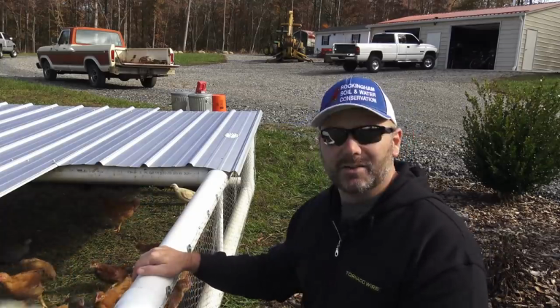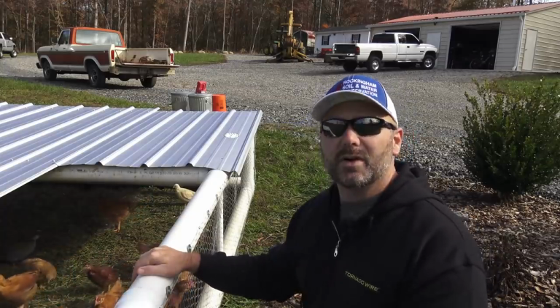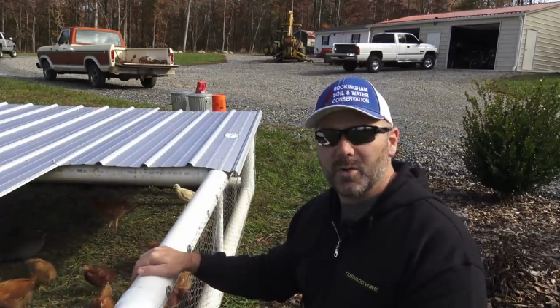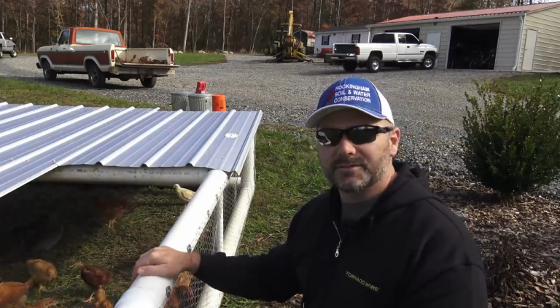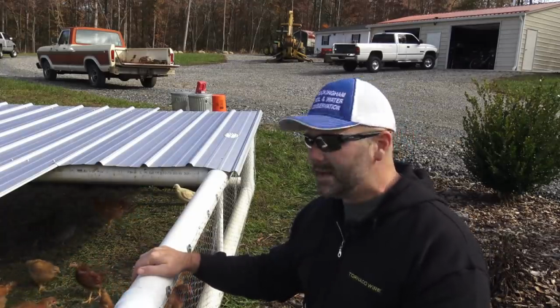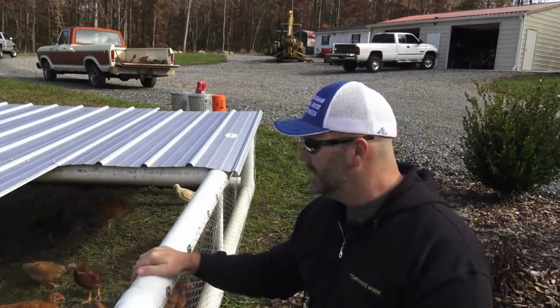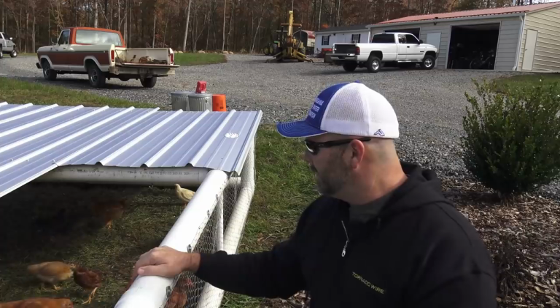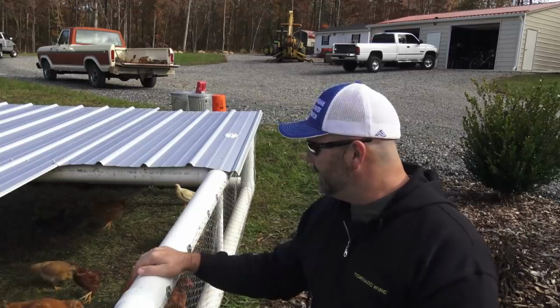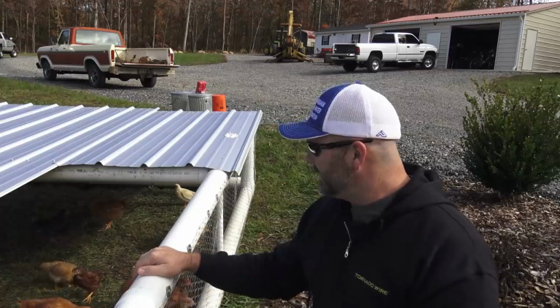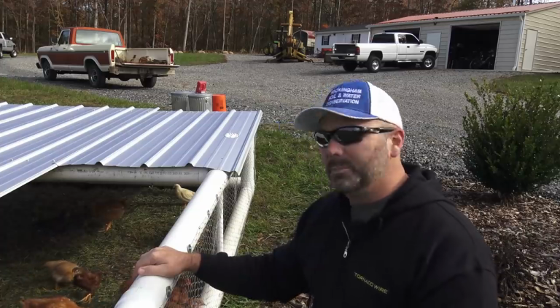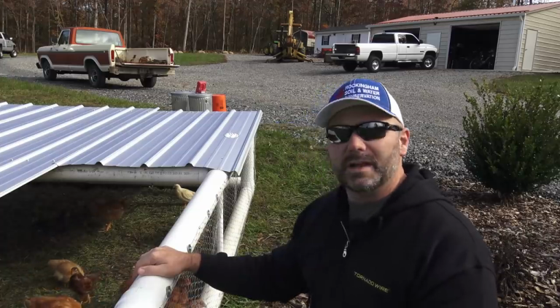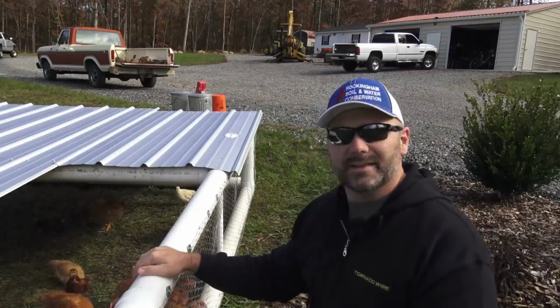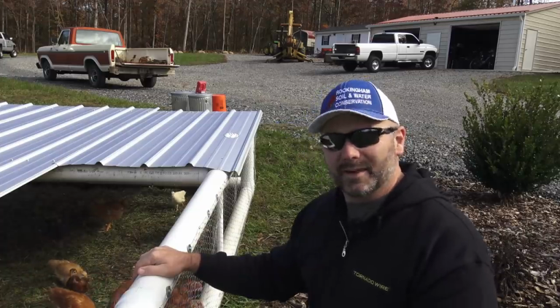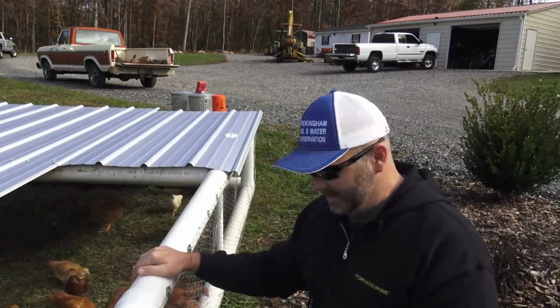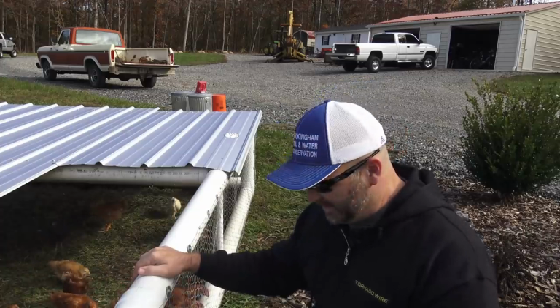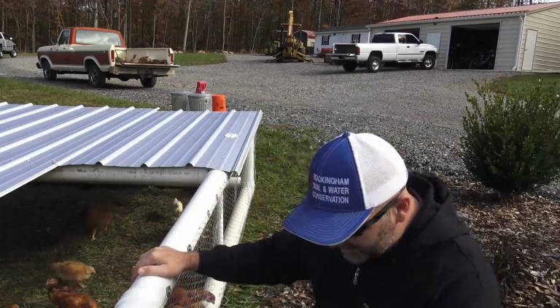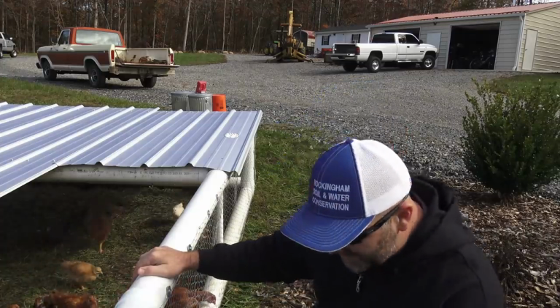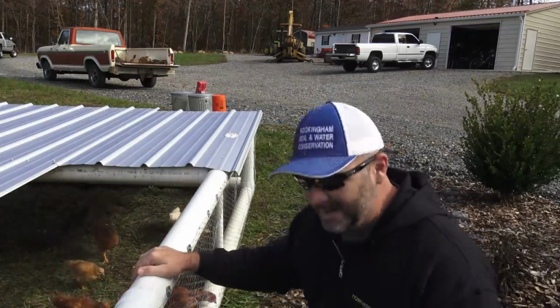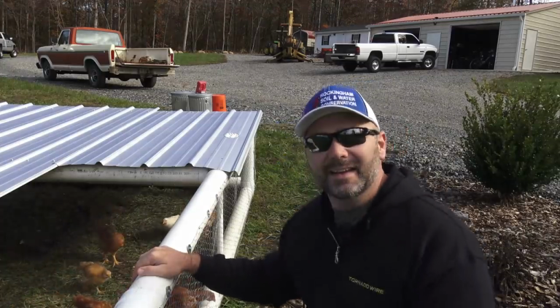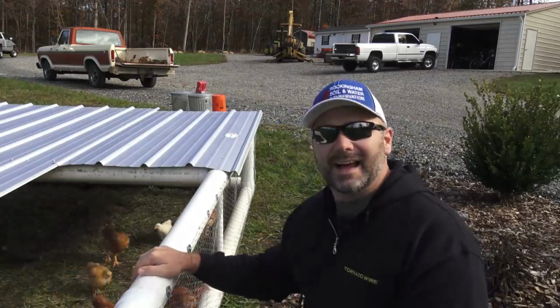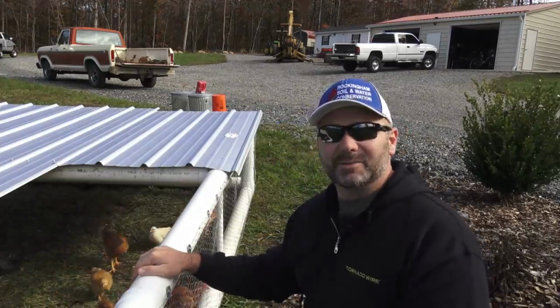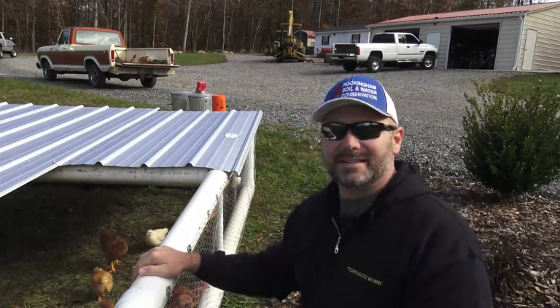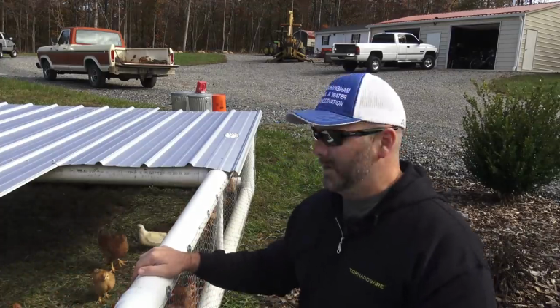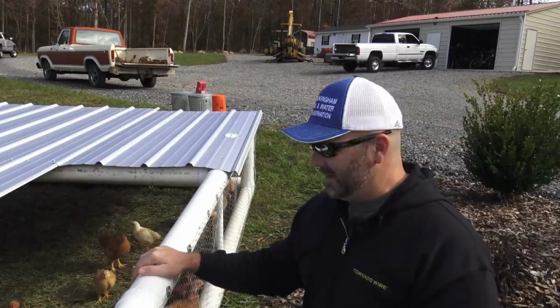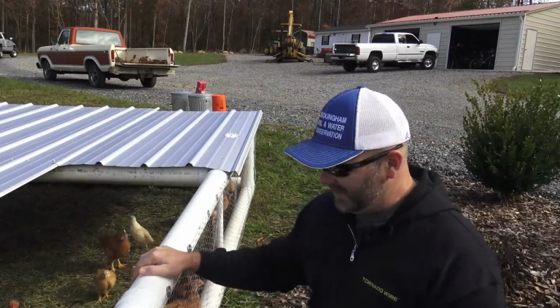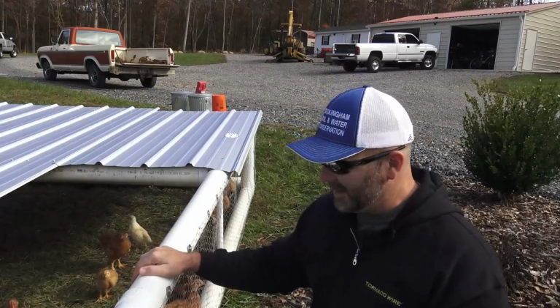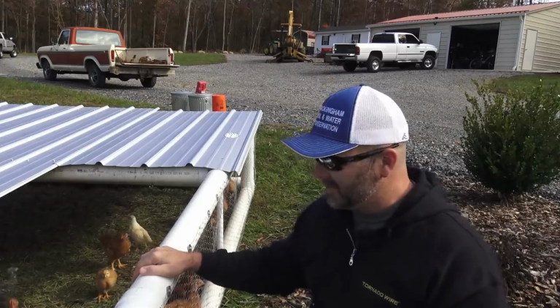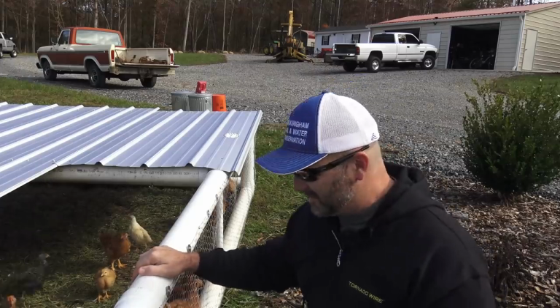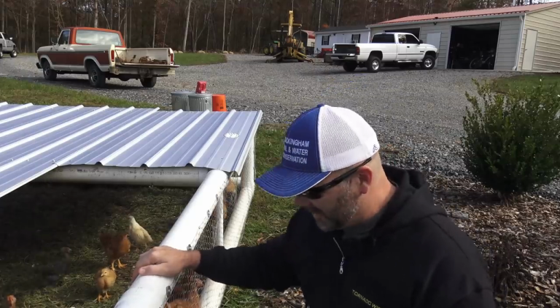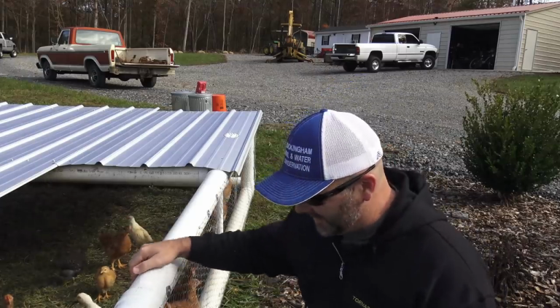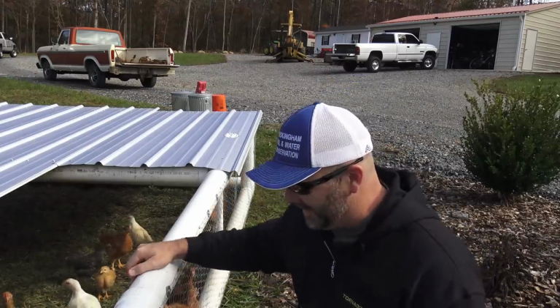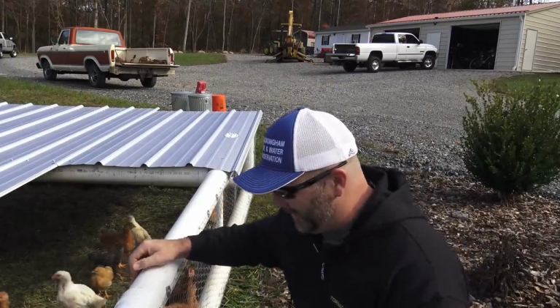They don't grow quite as fast, but they're still pretty and interesting. There's another one out — I had three escapees, and that was a Cornish cross trying to get up here.